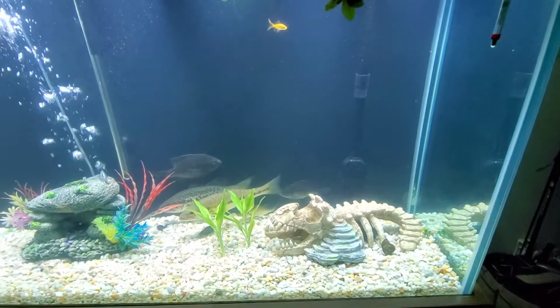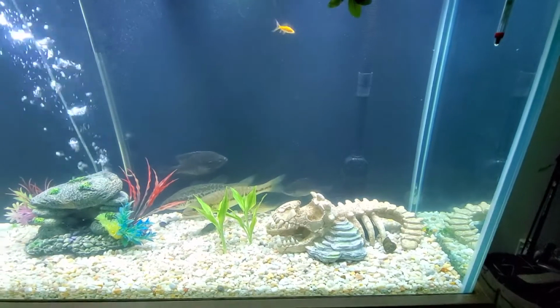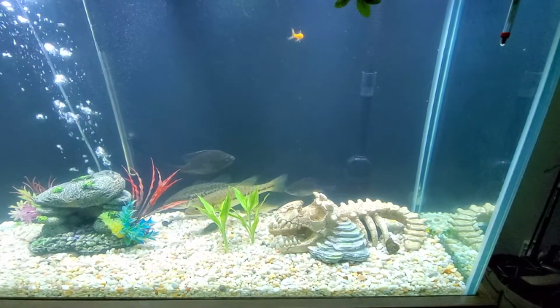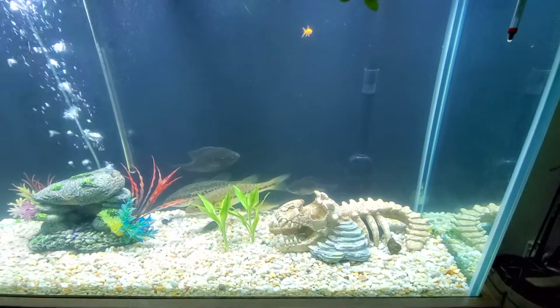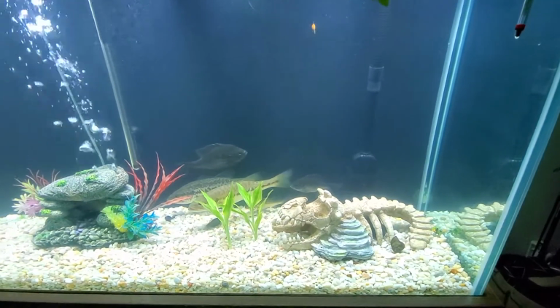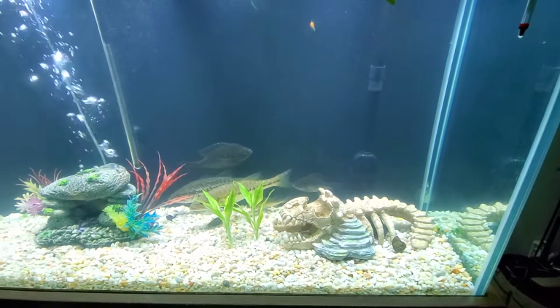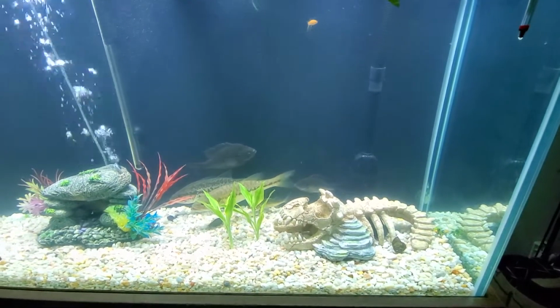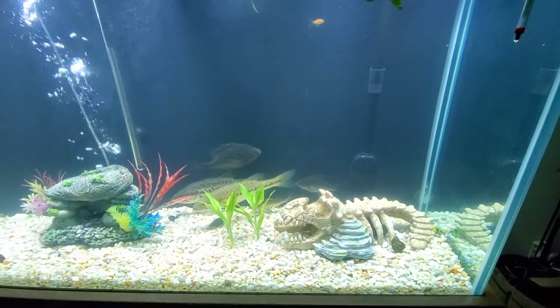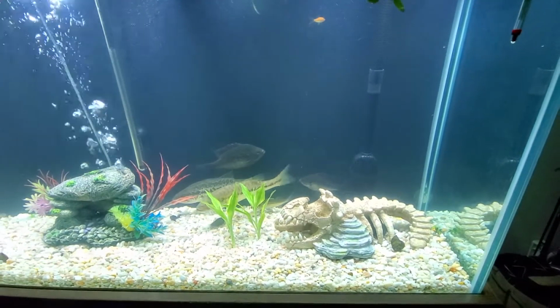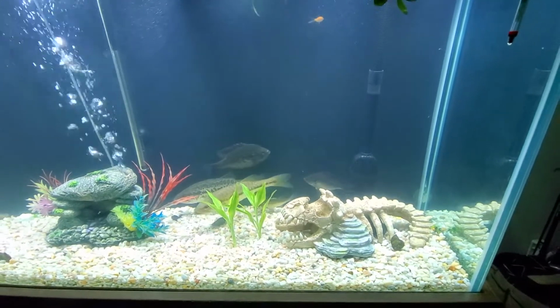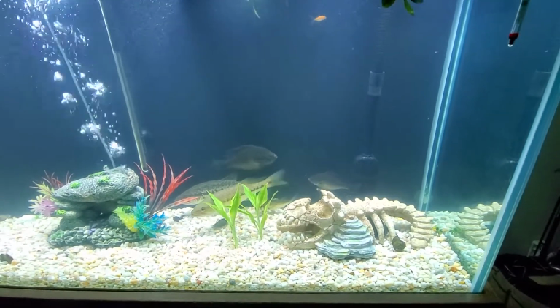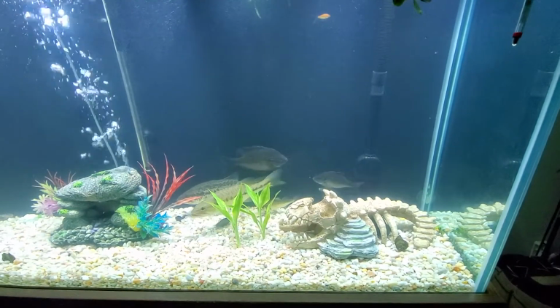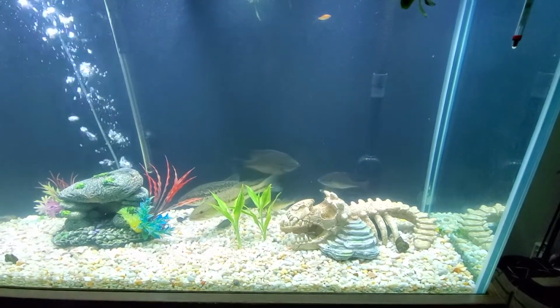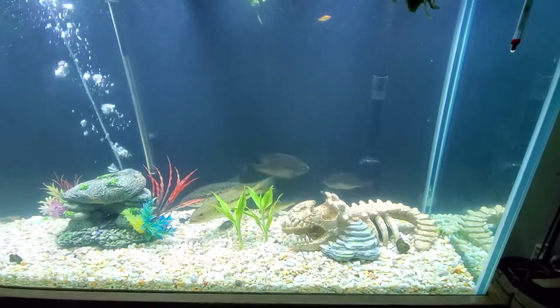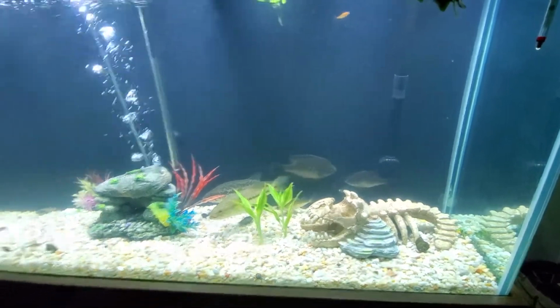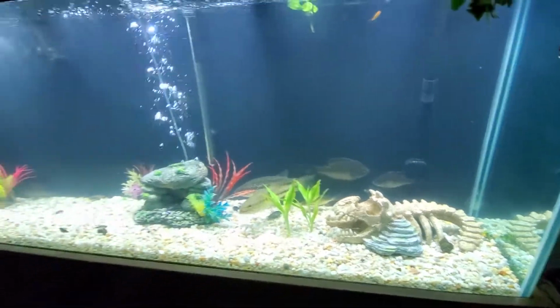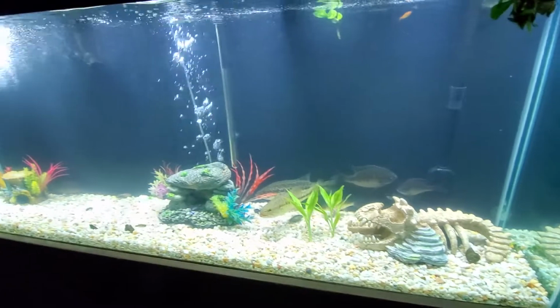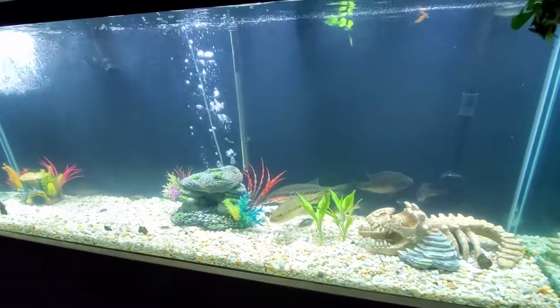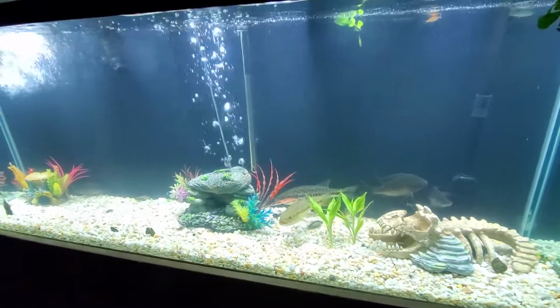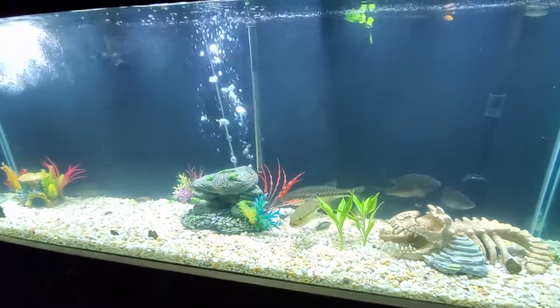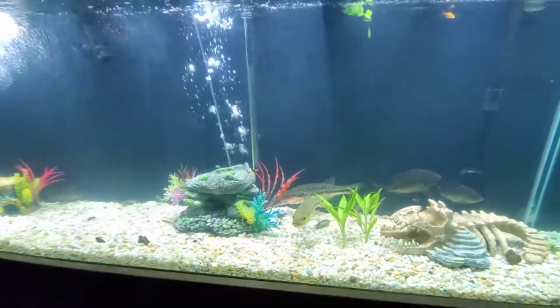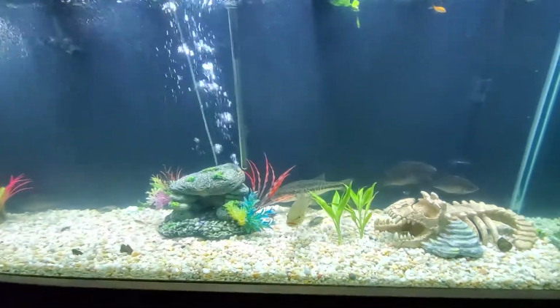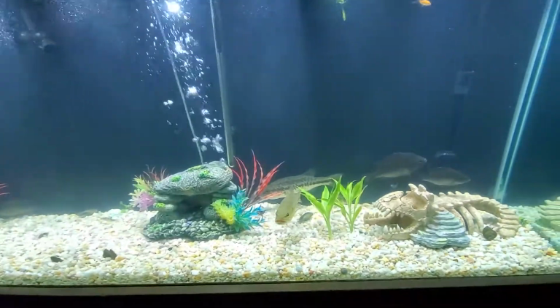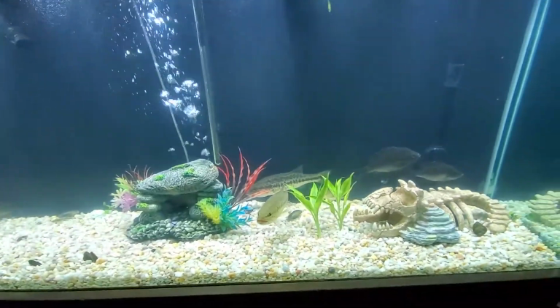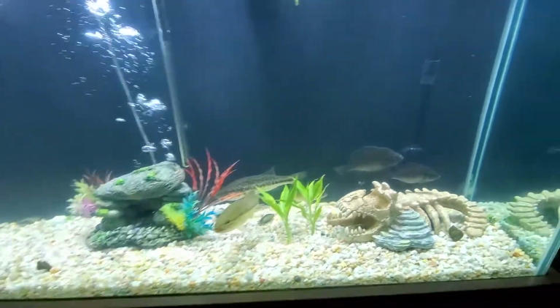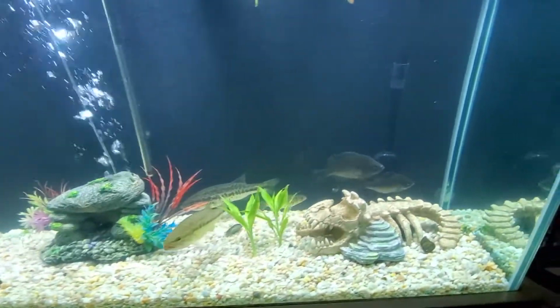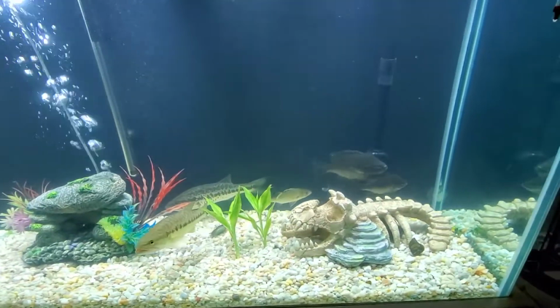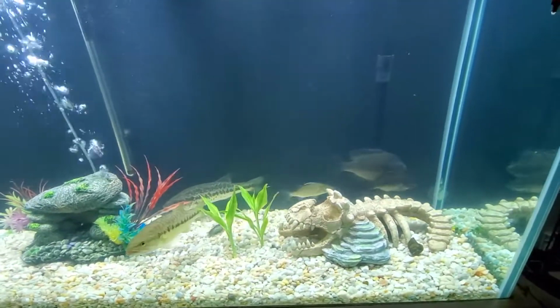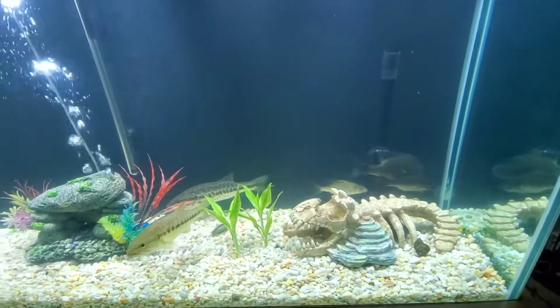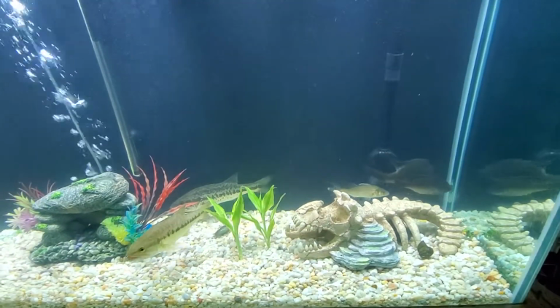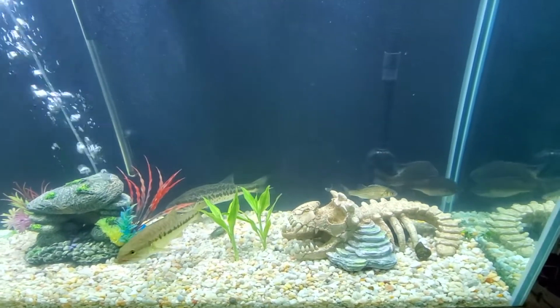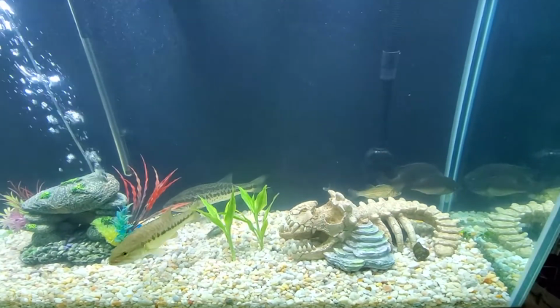Hello everyone. Today I'm going to be showing y'all my 150-gallon tank and telling y'all a little bit about the fish that's in here.